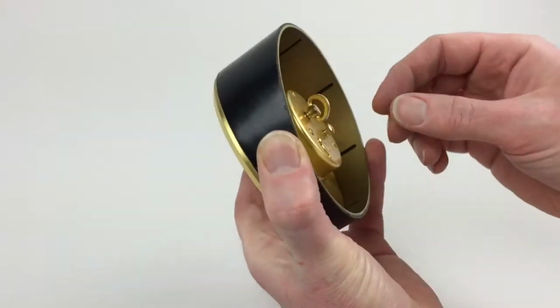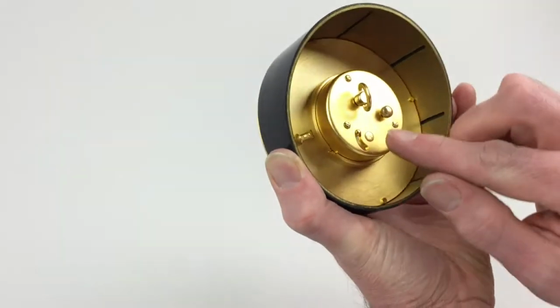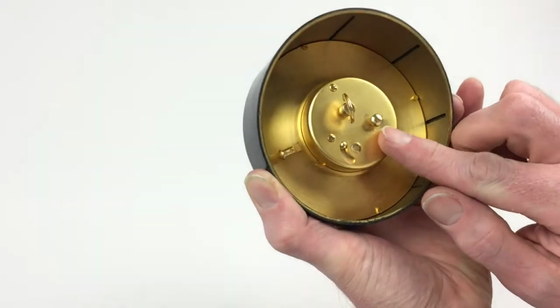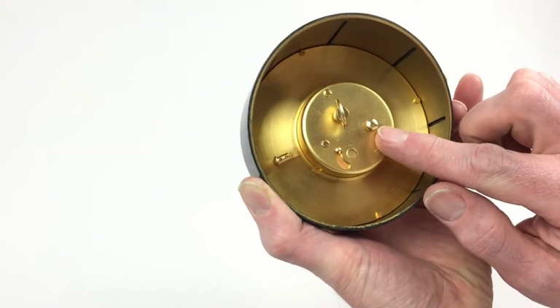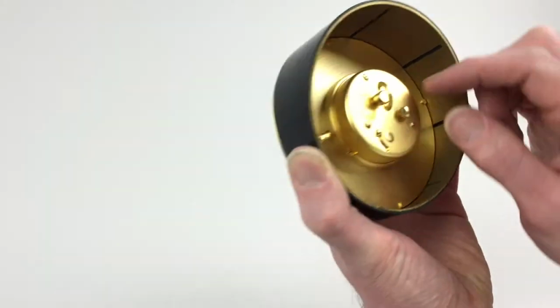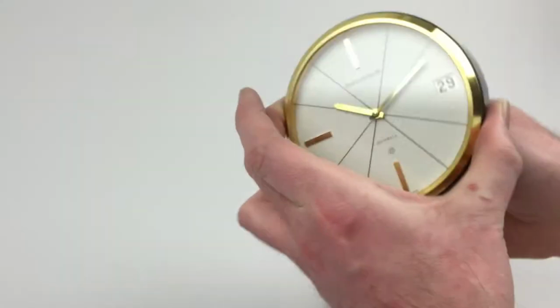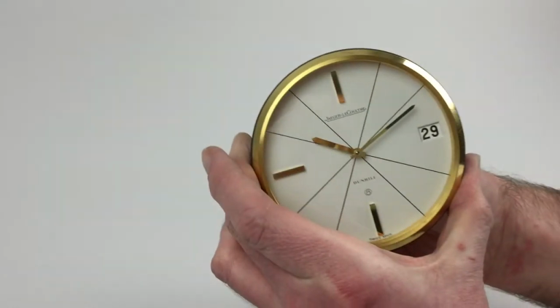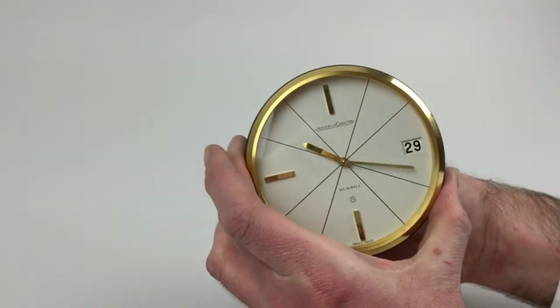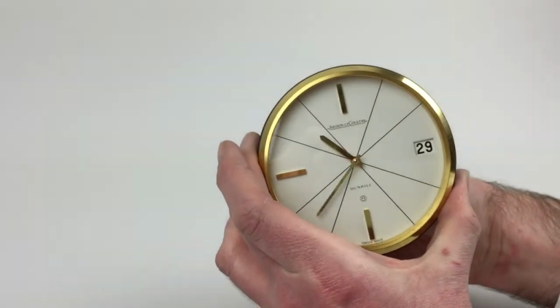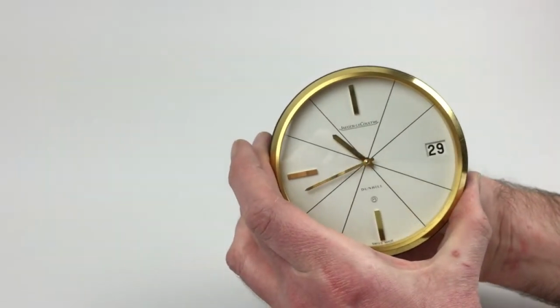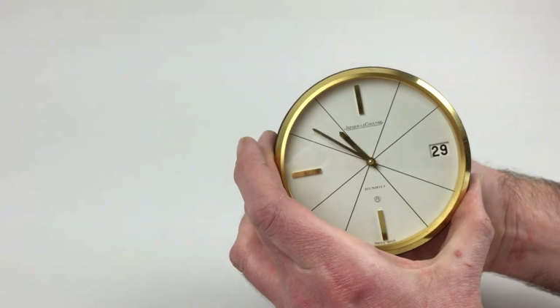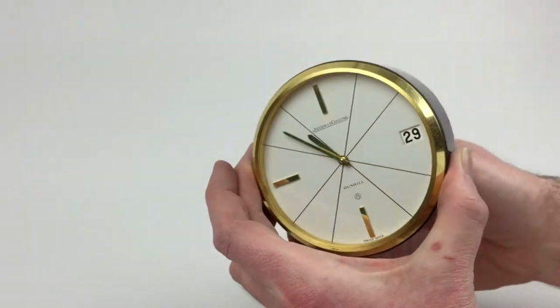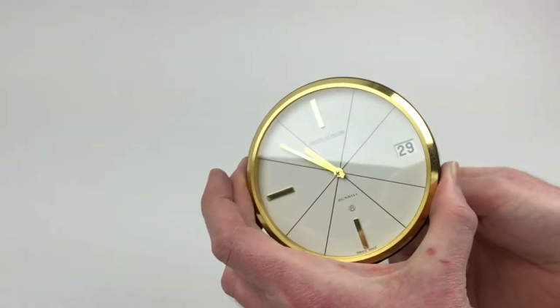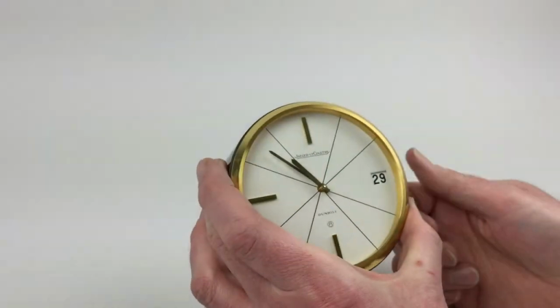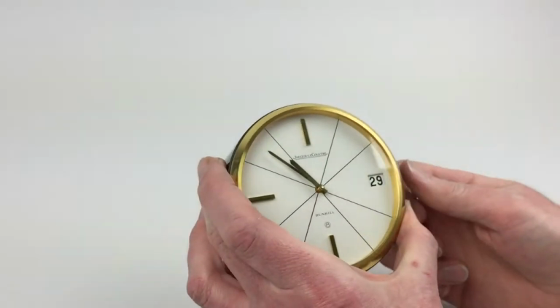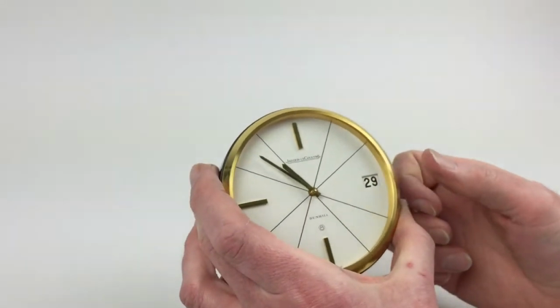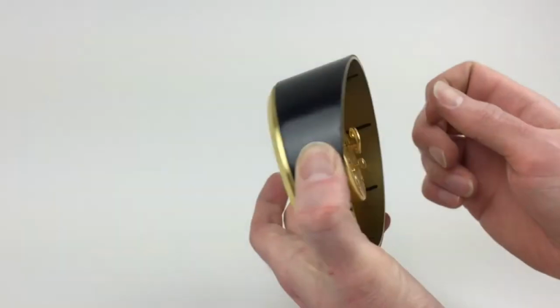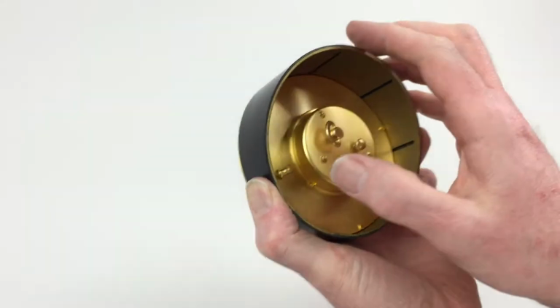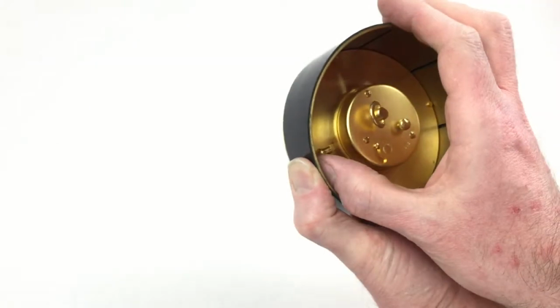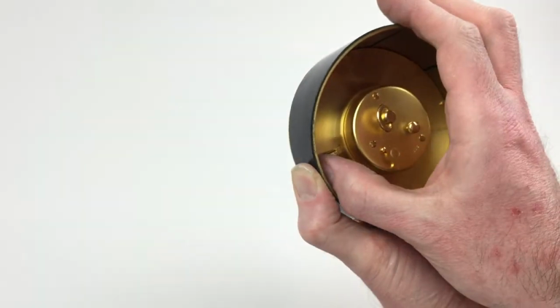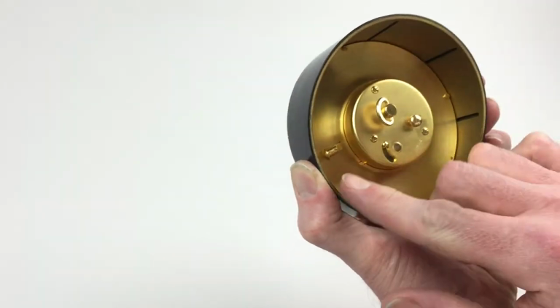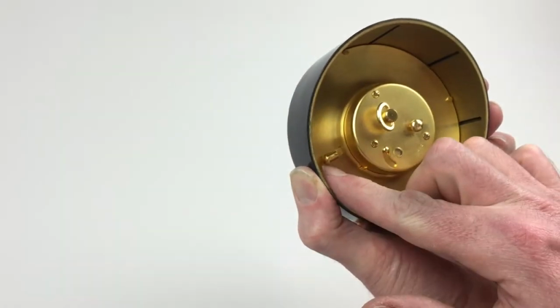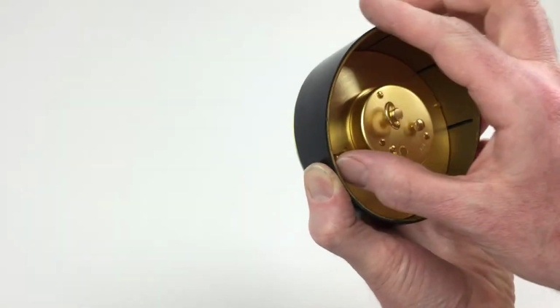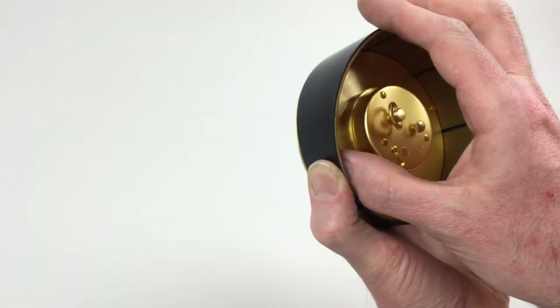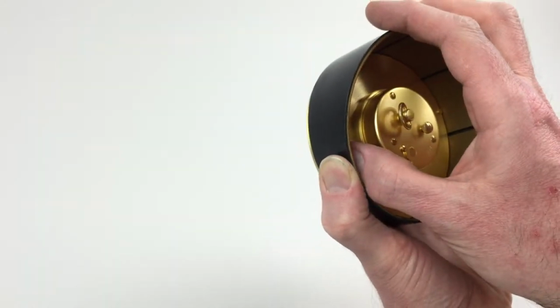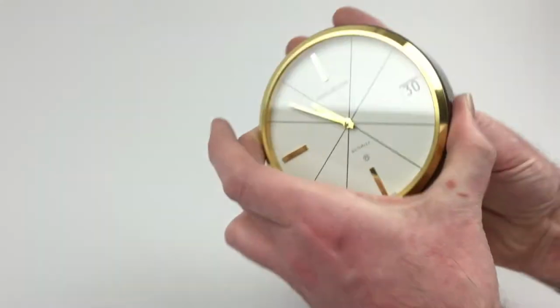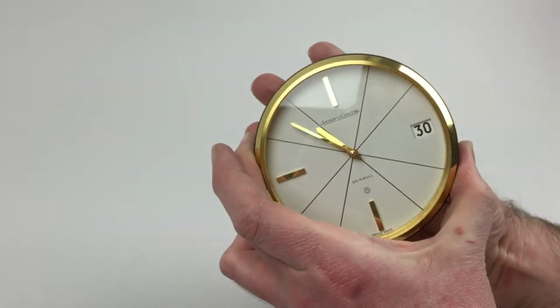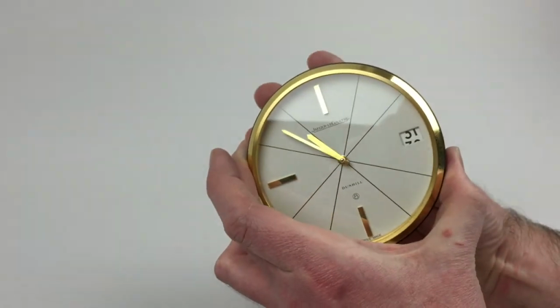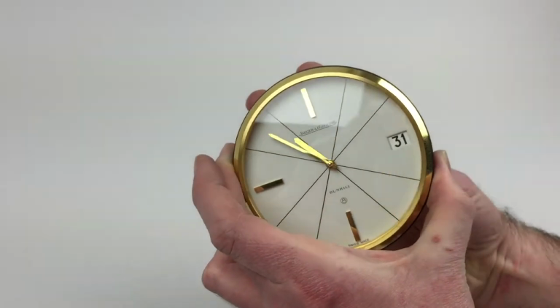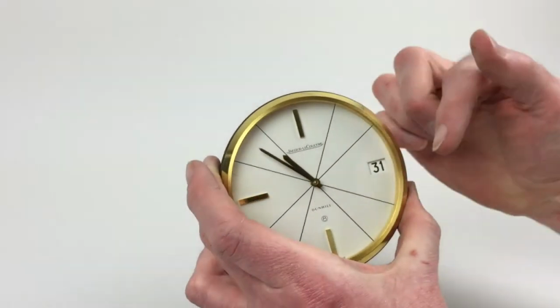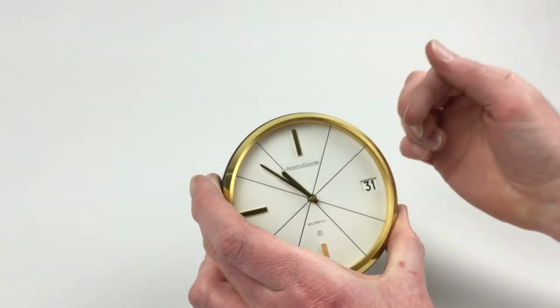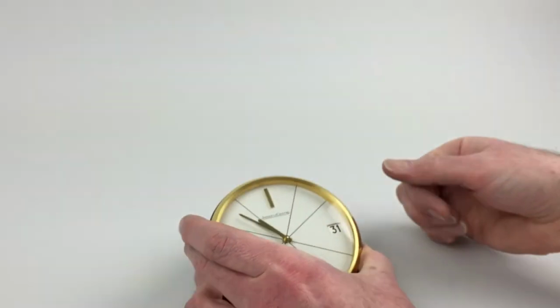To change the hand setting, use this here. And then you can also advance the date by pushing this here in towards the clock. That will advance the date window.